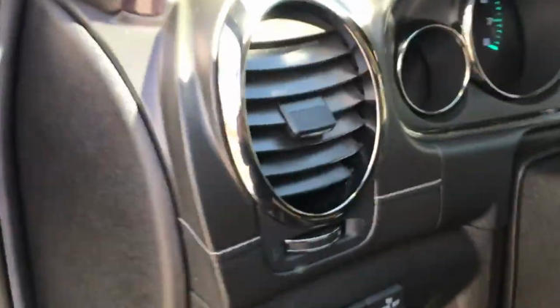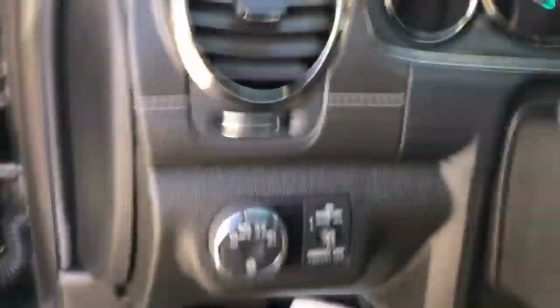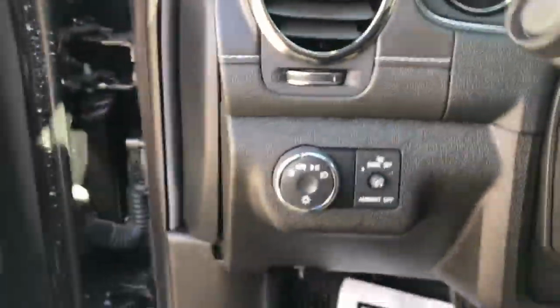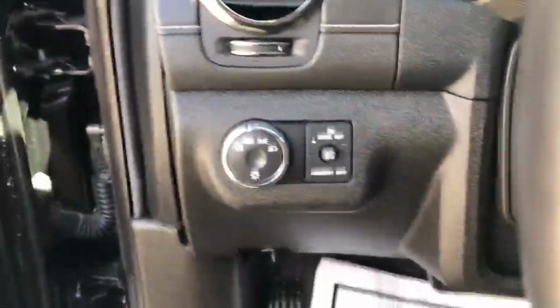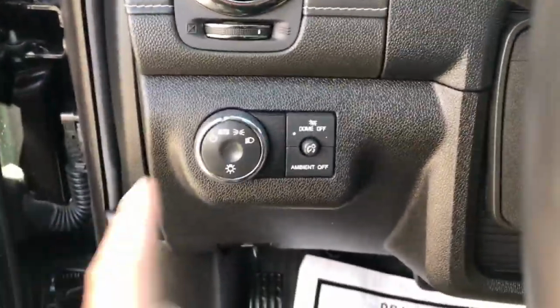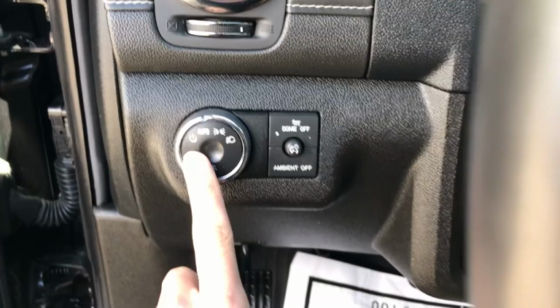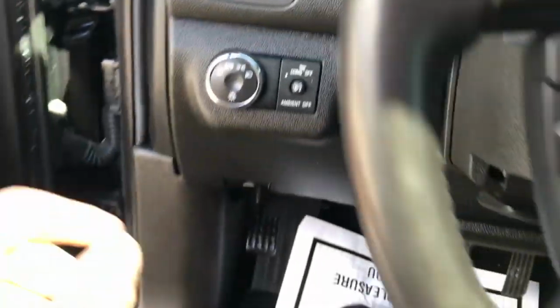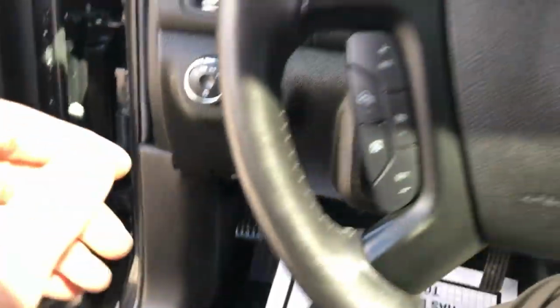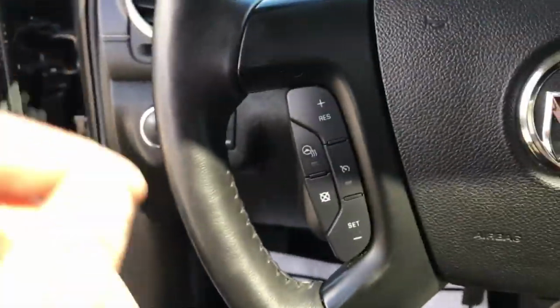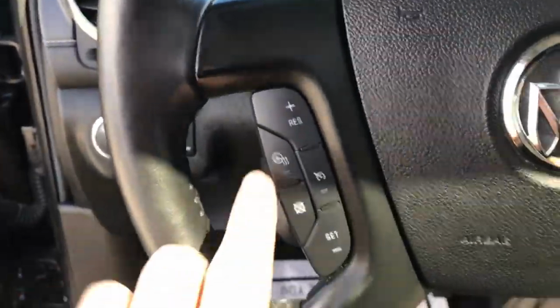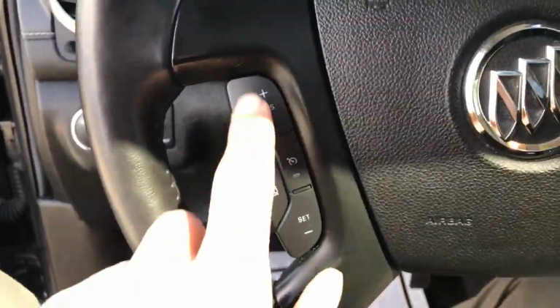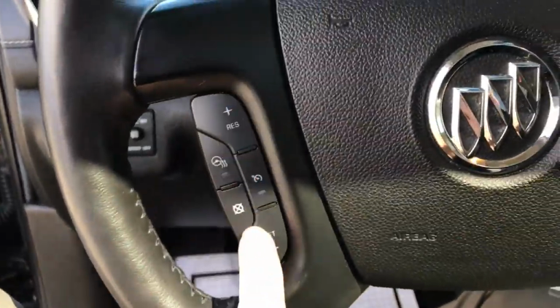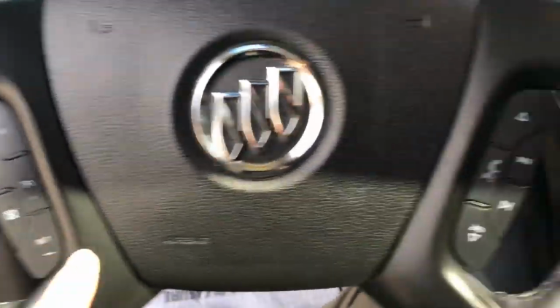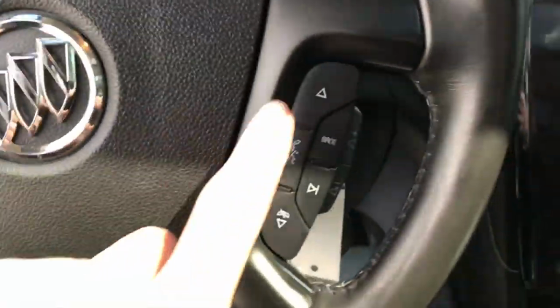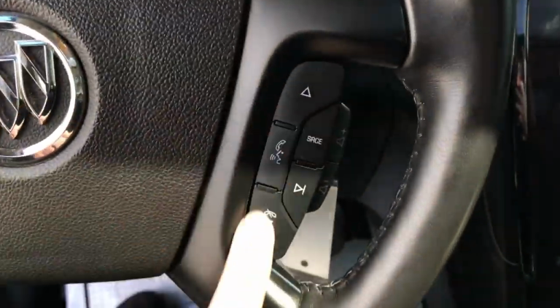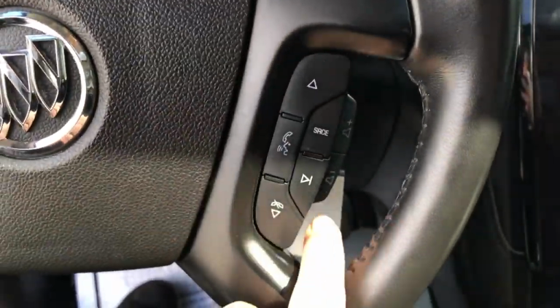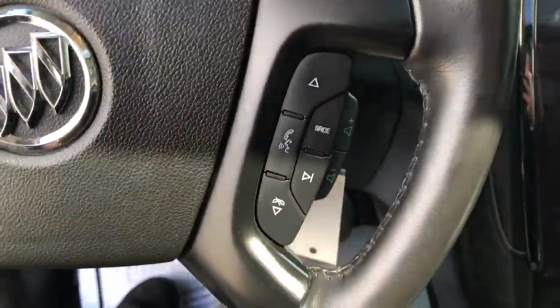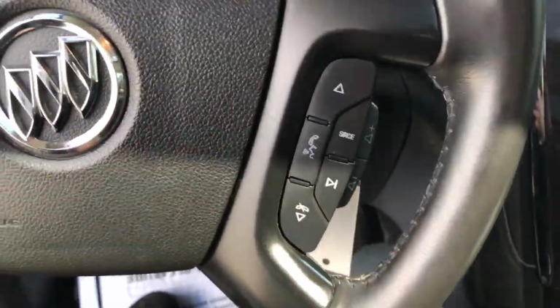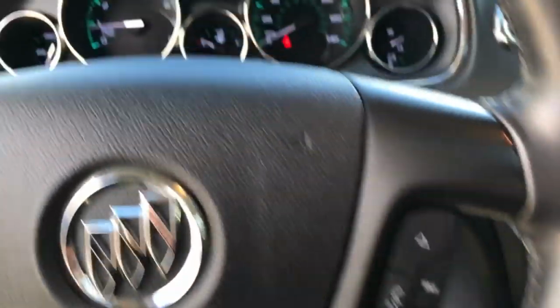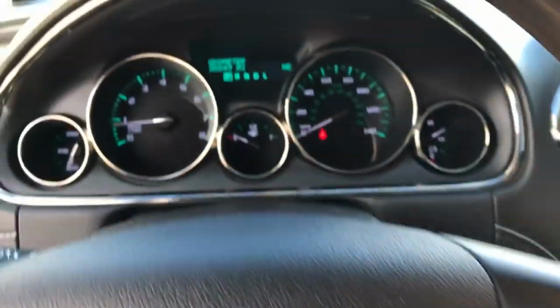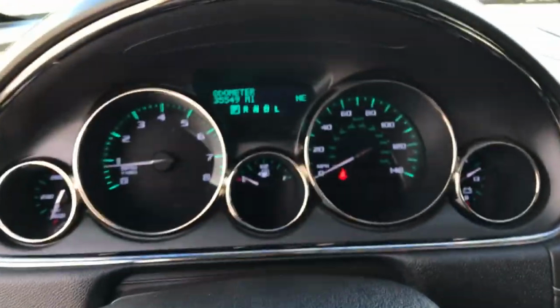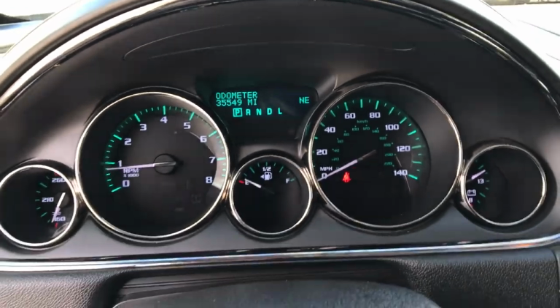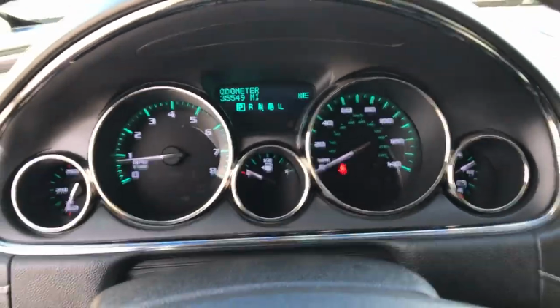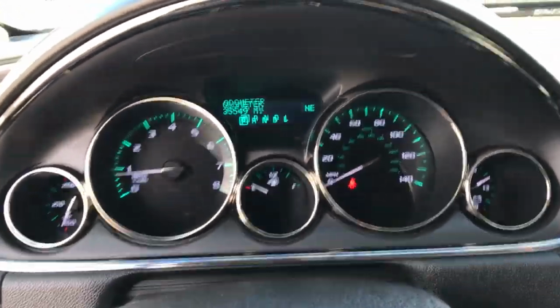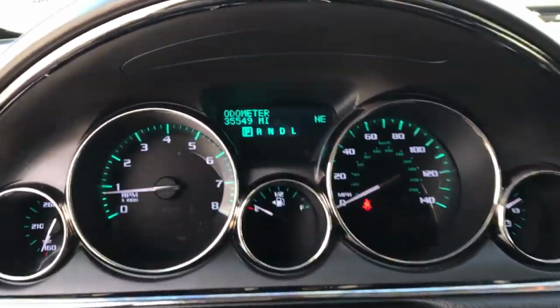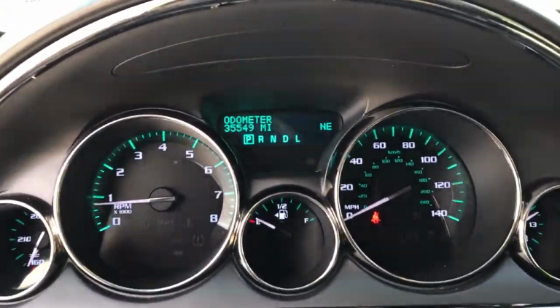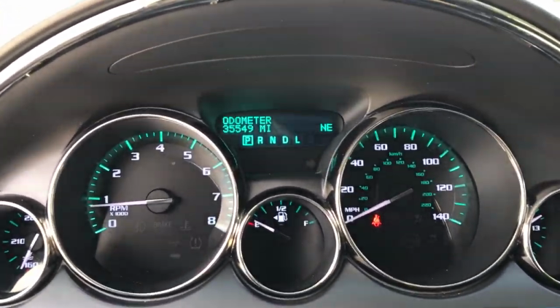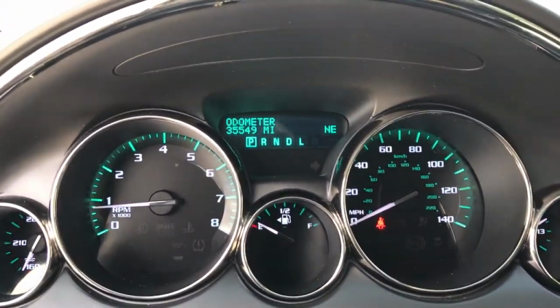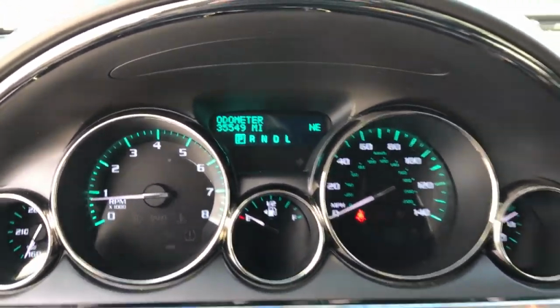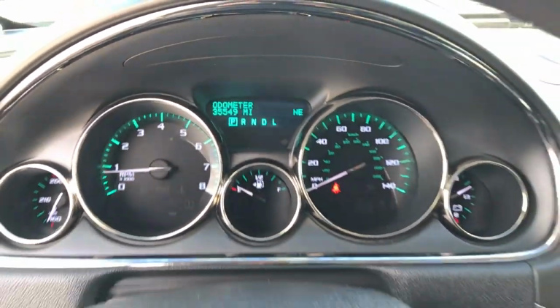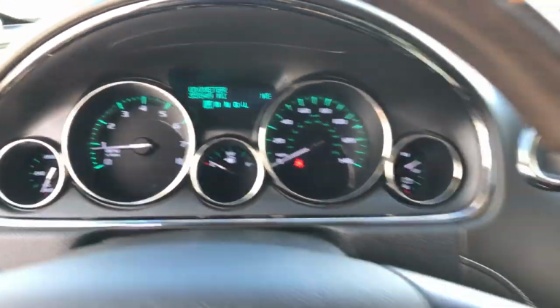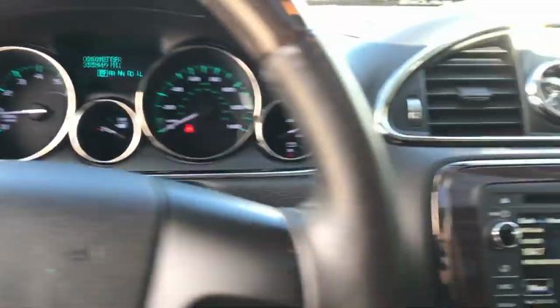Step on inside — you've got your lighting controls on the wheel here, your heated wheel, your cruise, and some audio functions here on the wheel as well. A shot of the gauges — you've got 35,549 miles on this Buick.